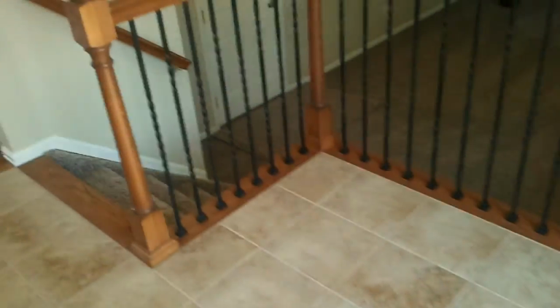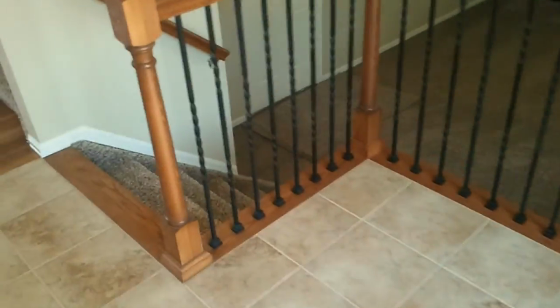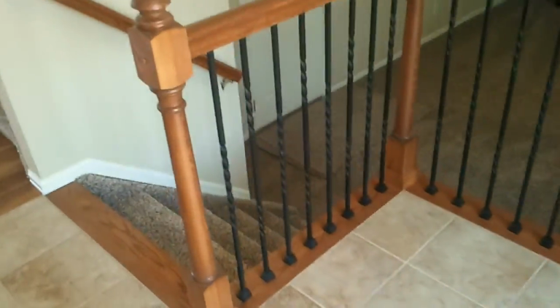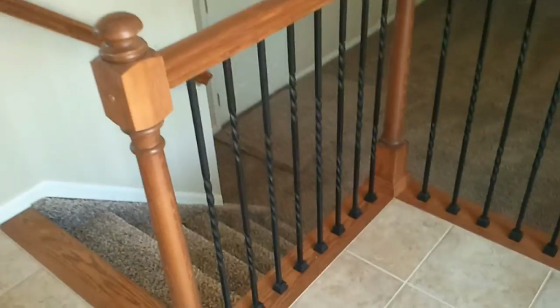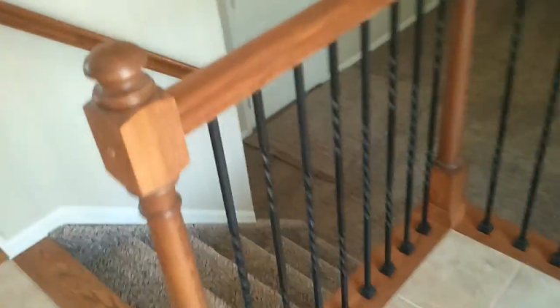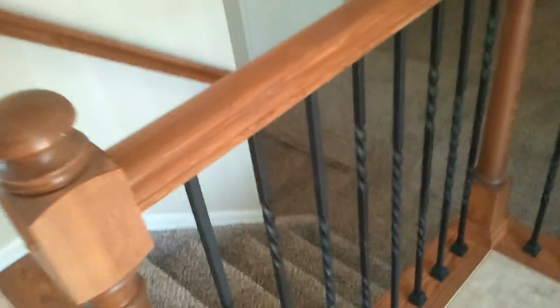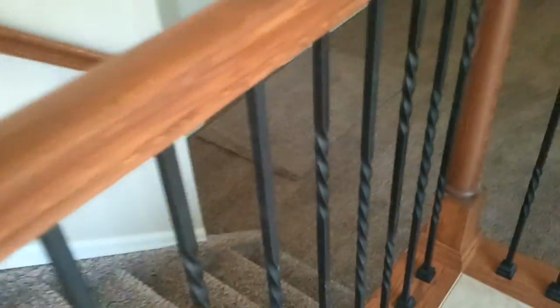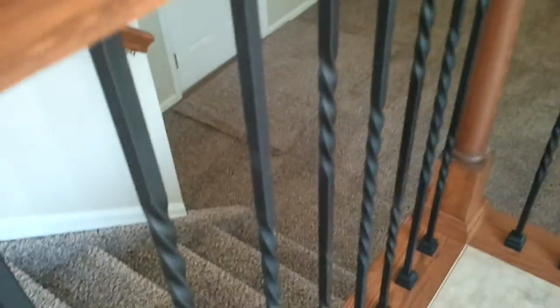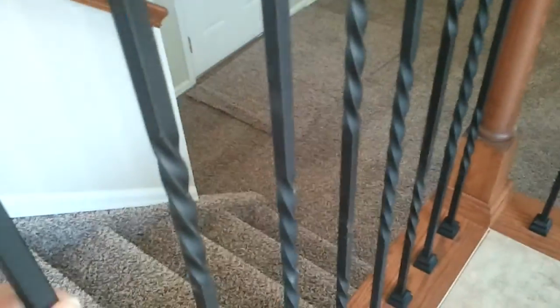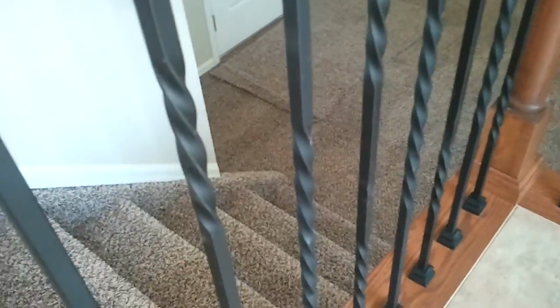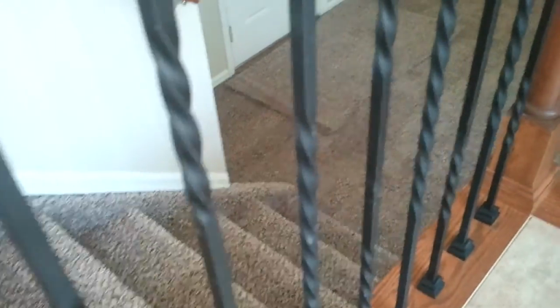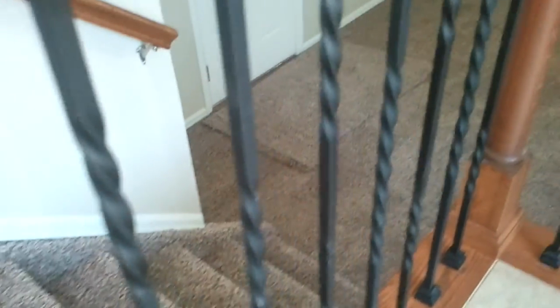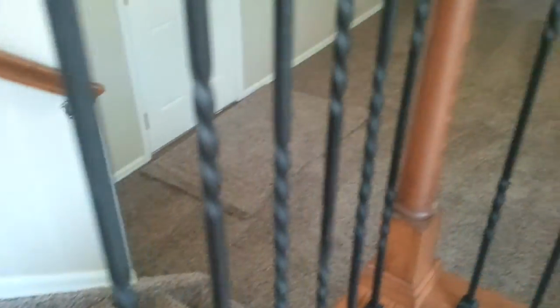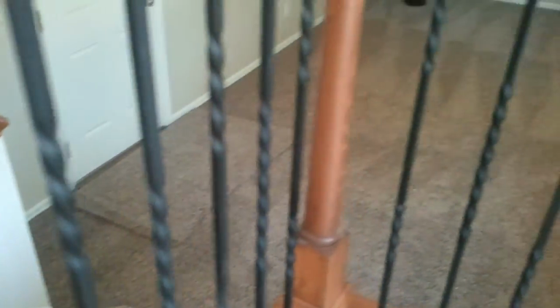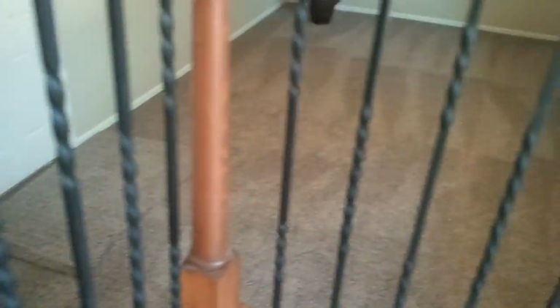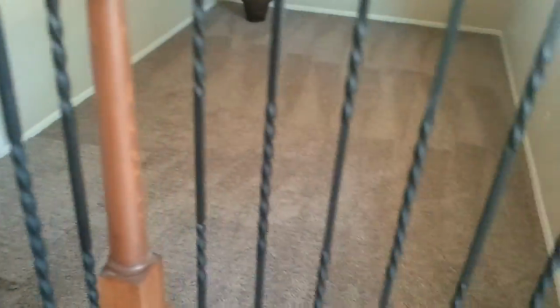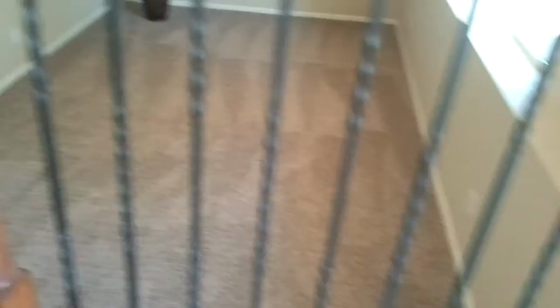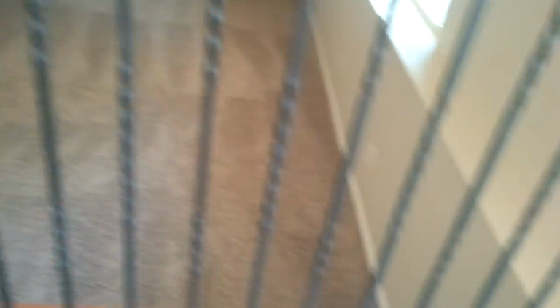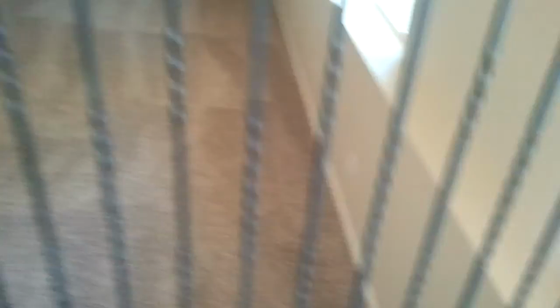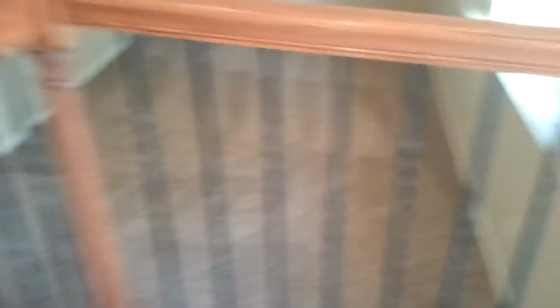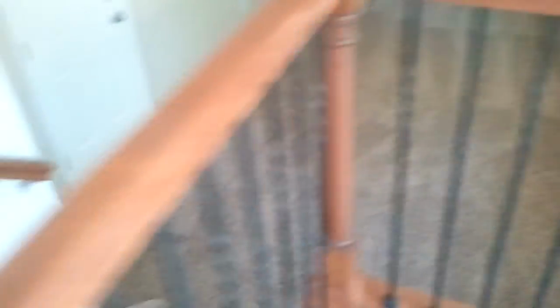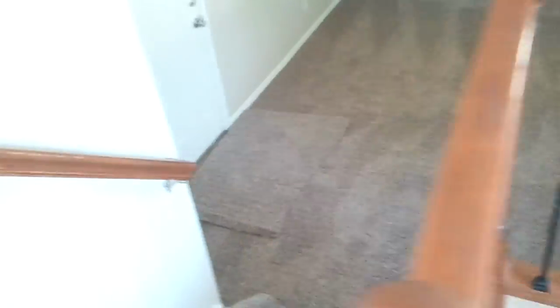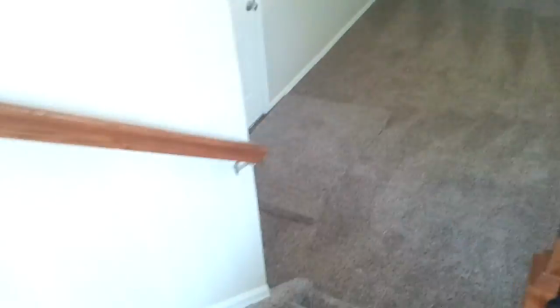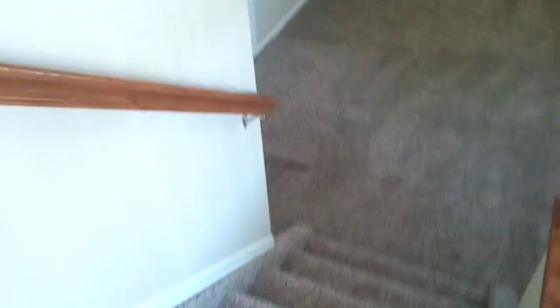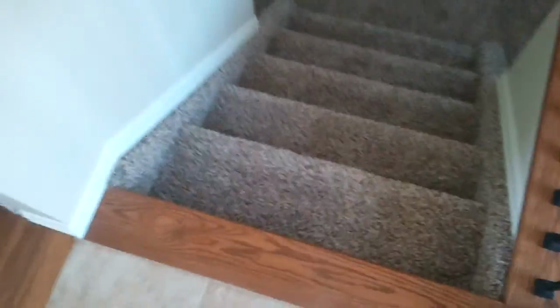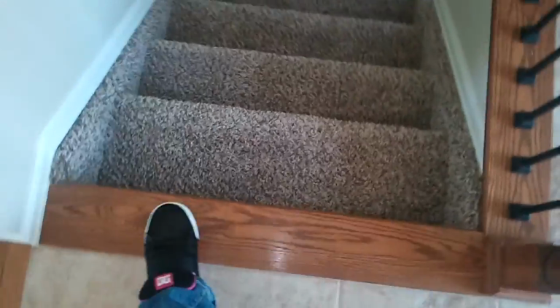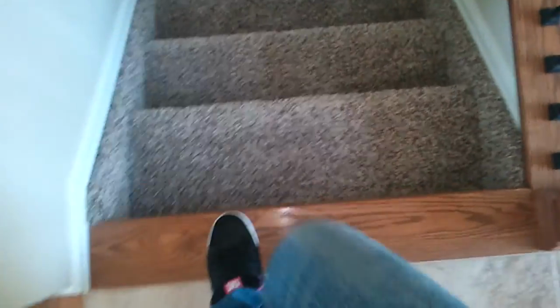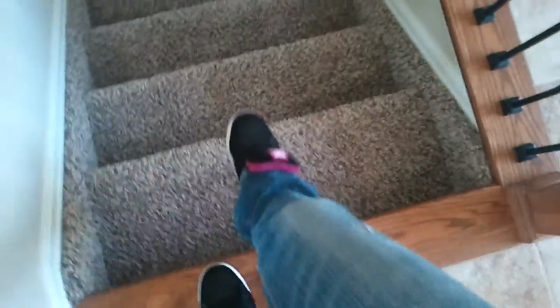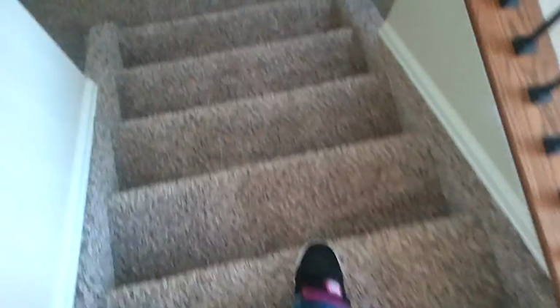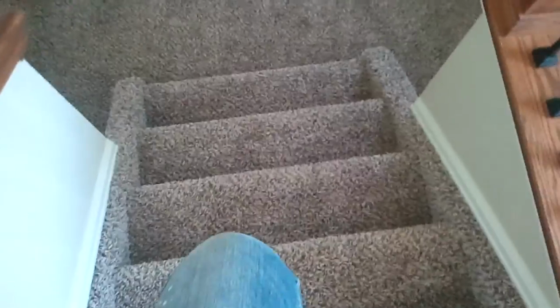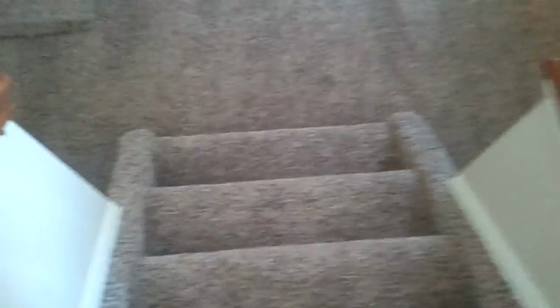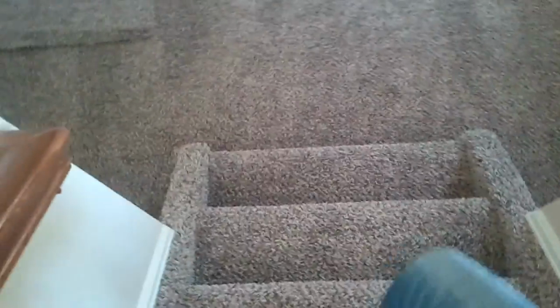They have nice metal spindles around here. You go walk downstairs. There is also brand new carpet.